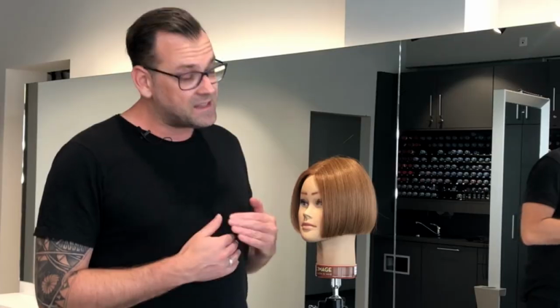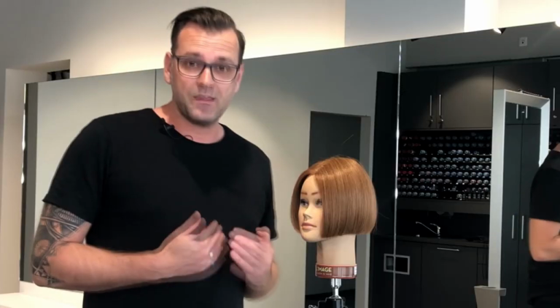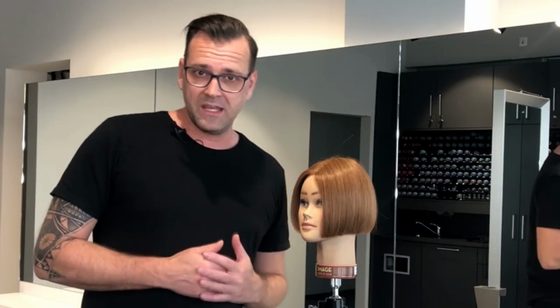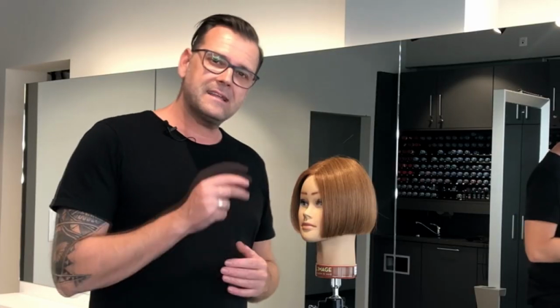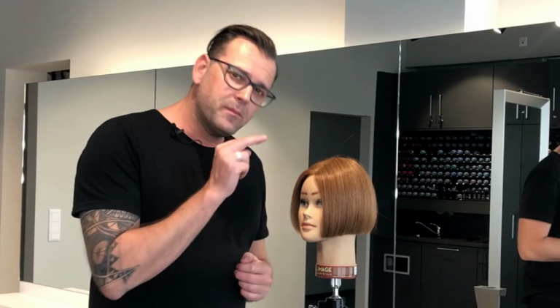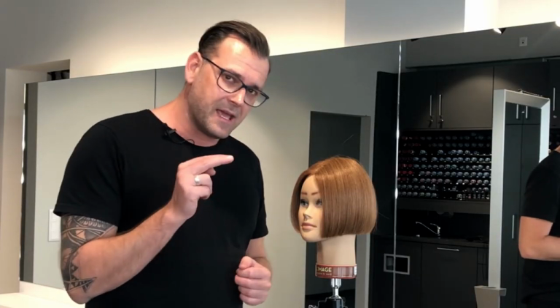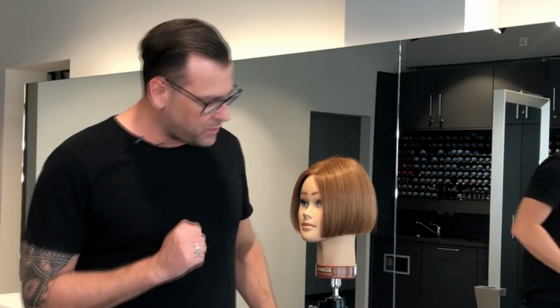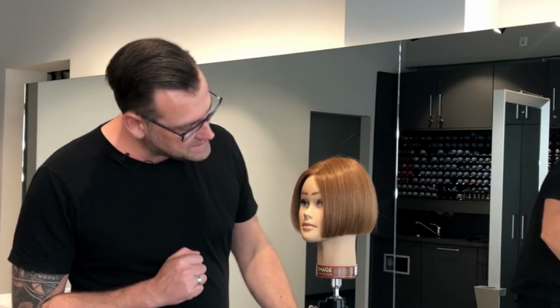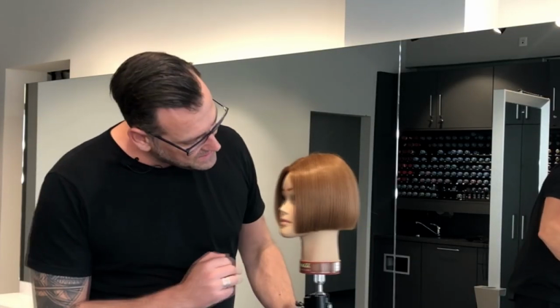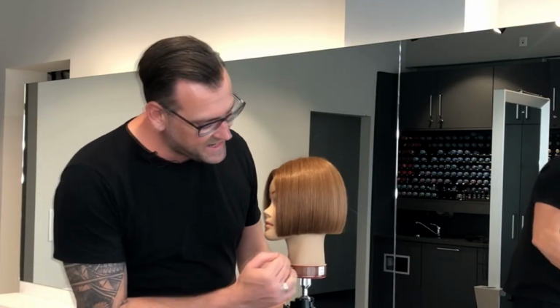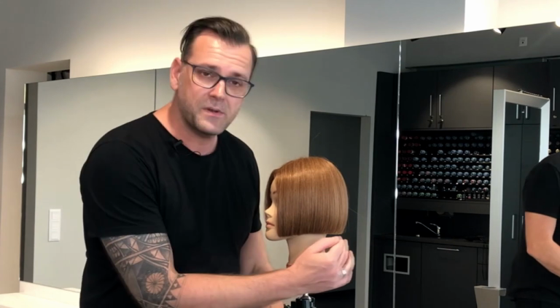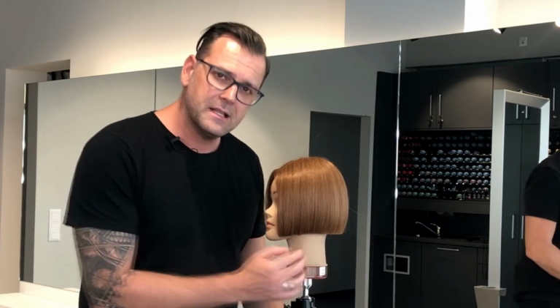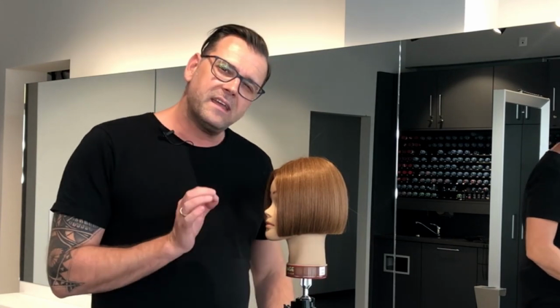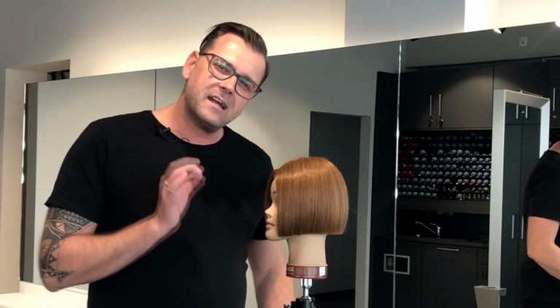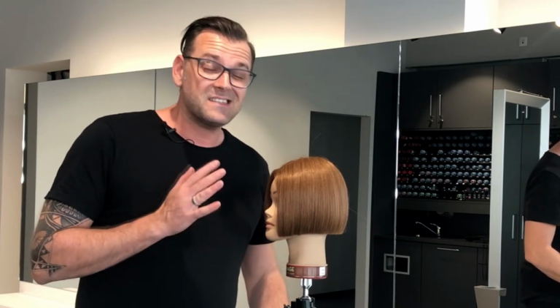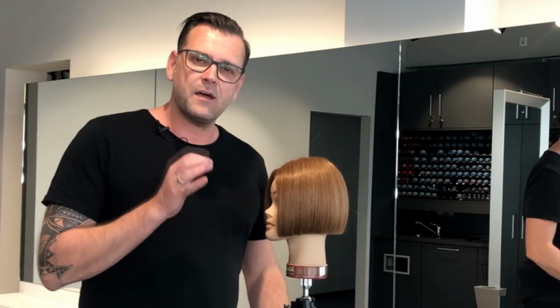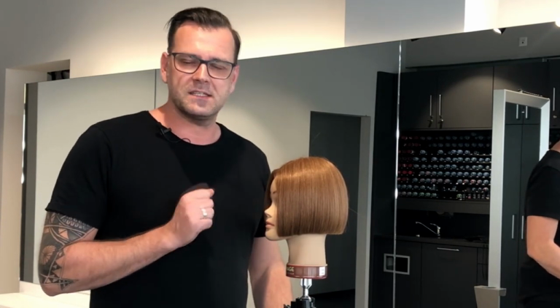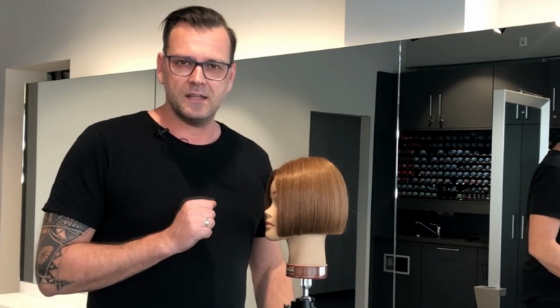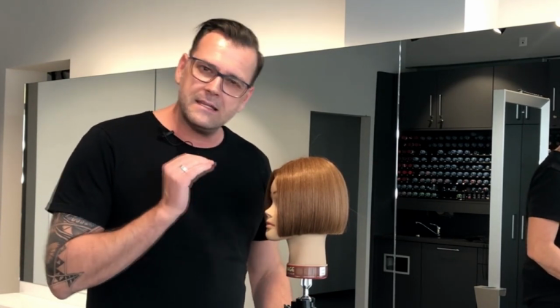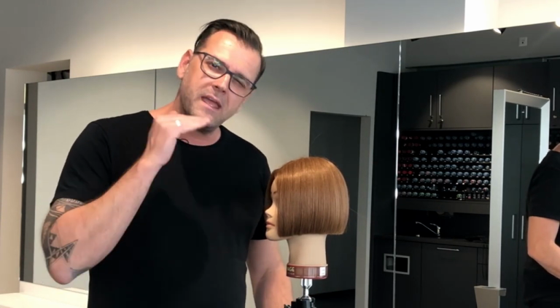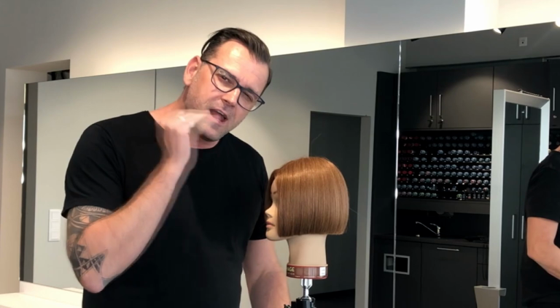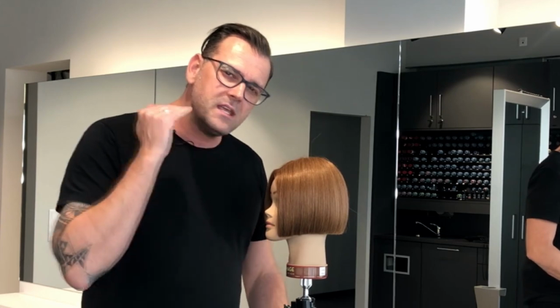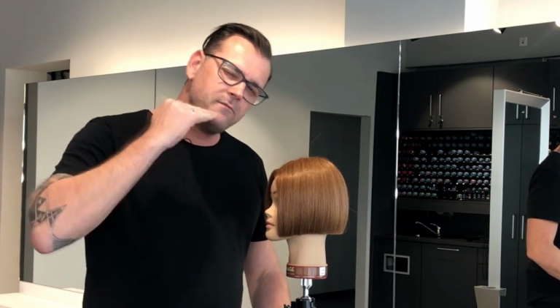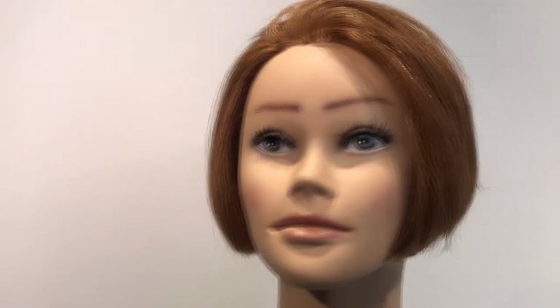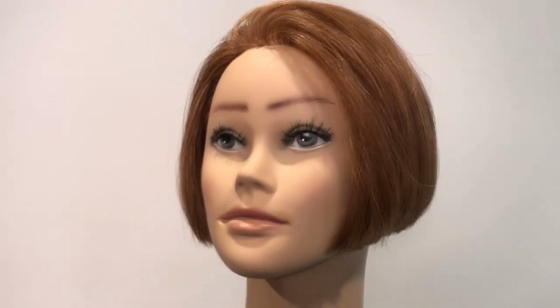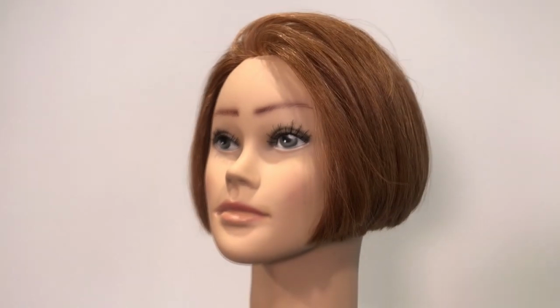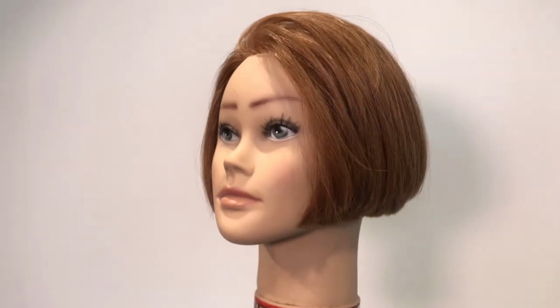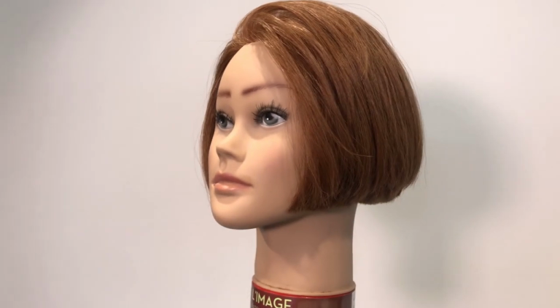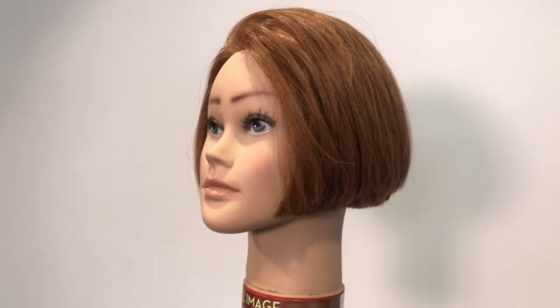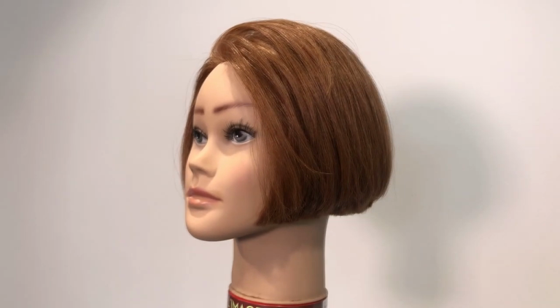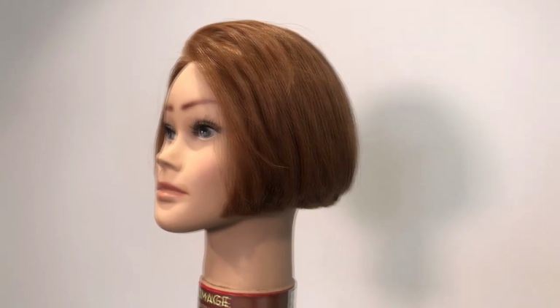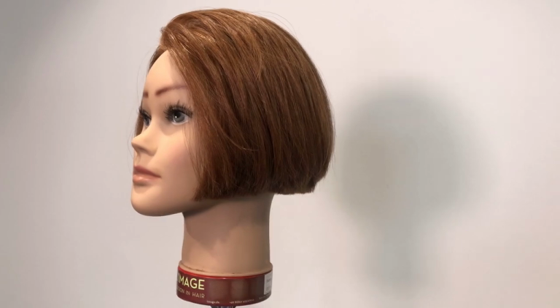The next step would be that I clean up the base length because you can see it's nice and horizontal but there are still some edges in it. To clean it up and make it very even and very sharp, I use some techniques and I want to show you this in the next video.